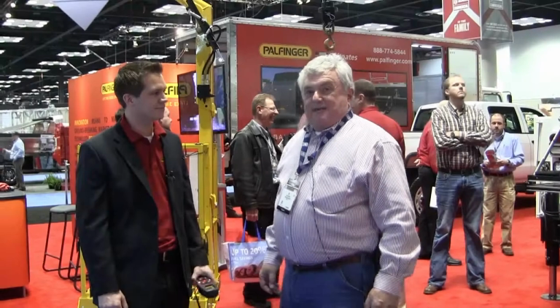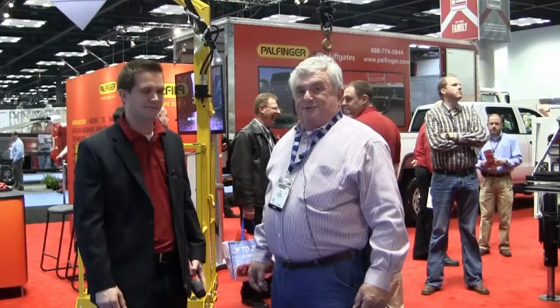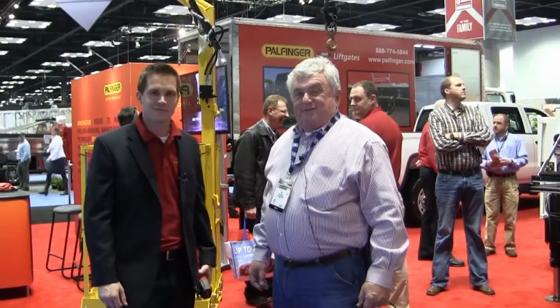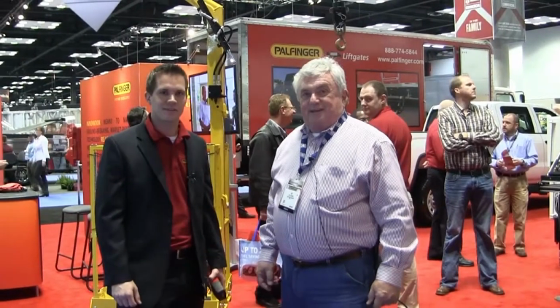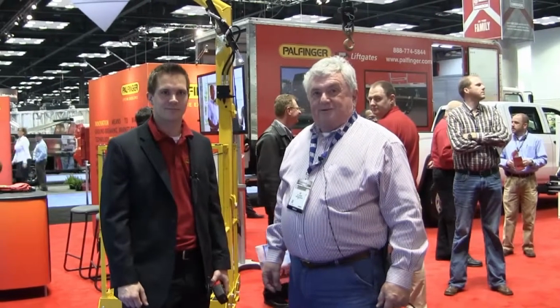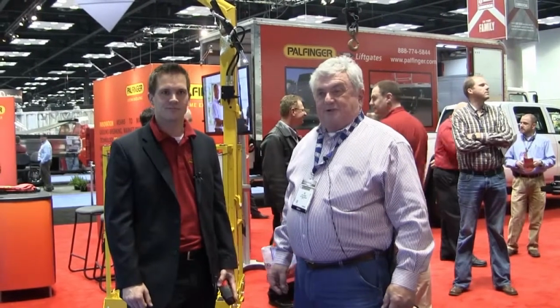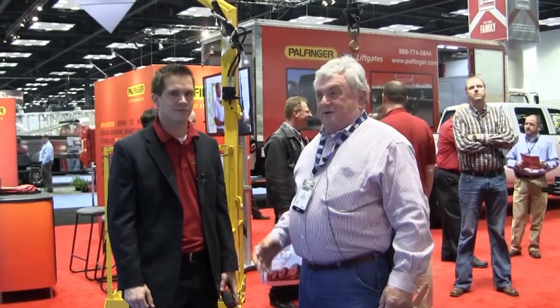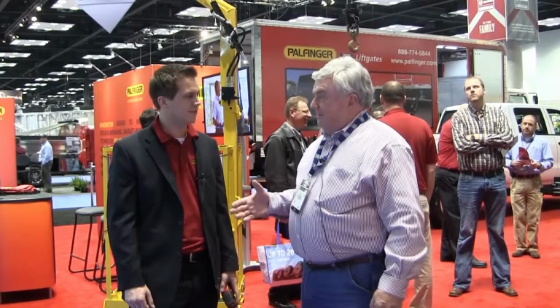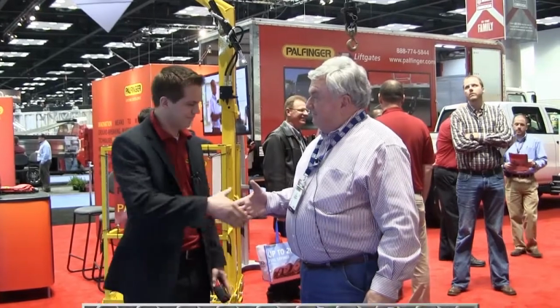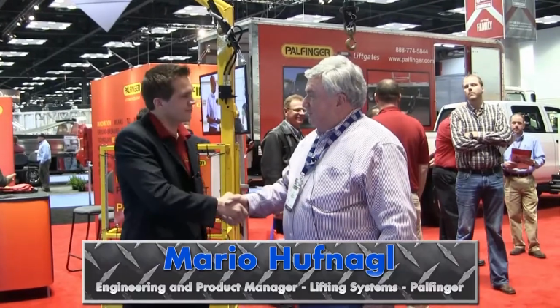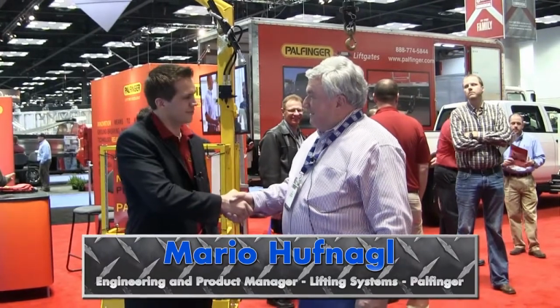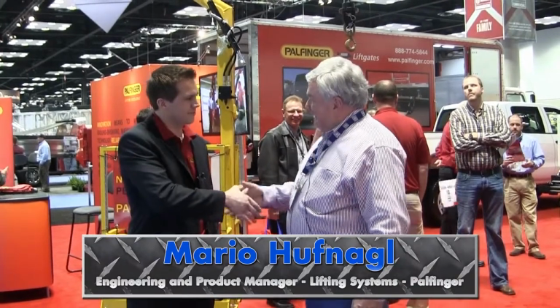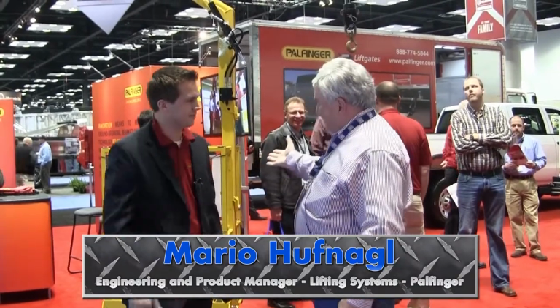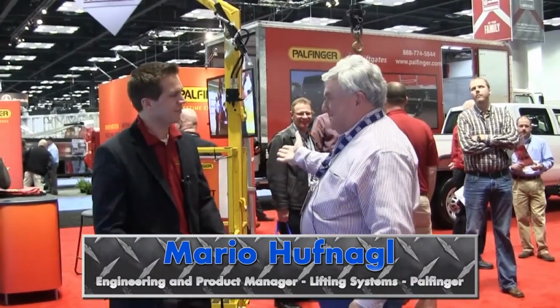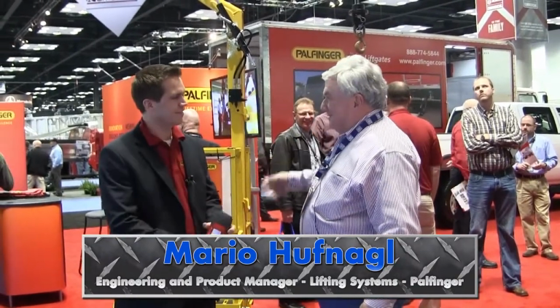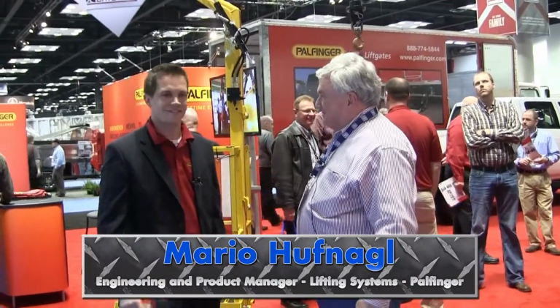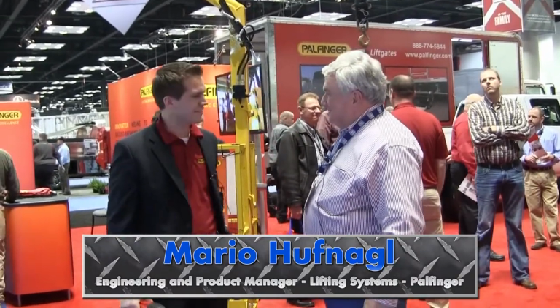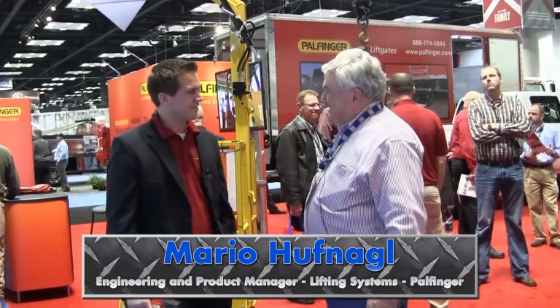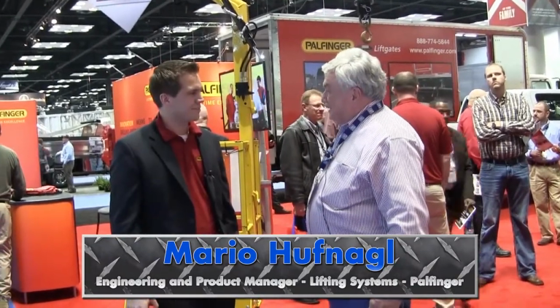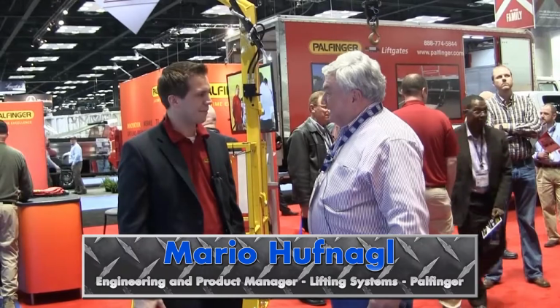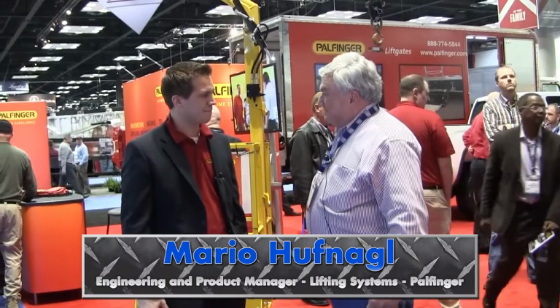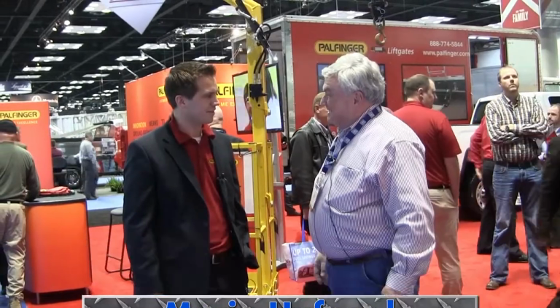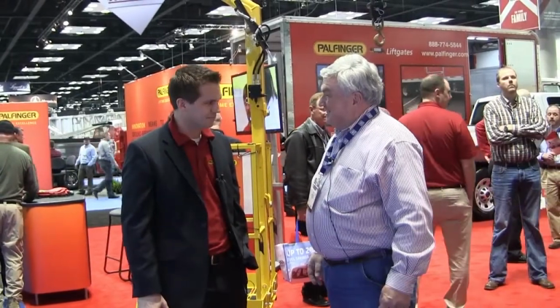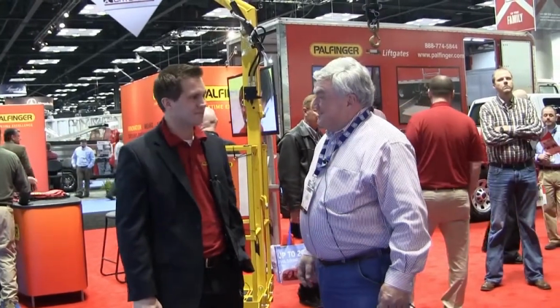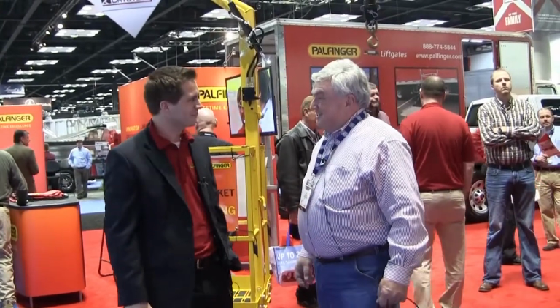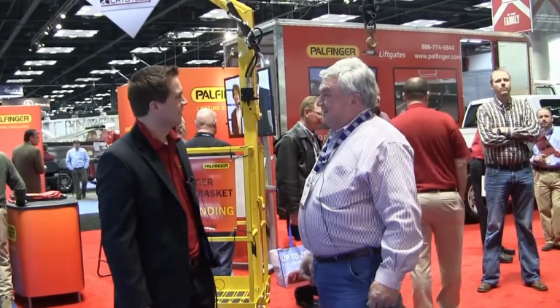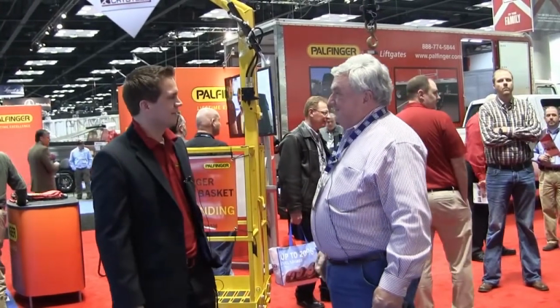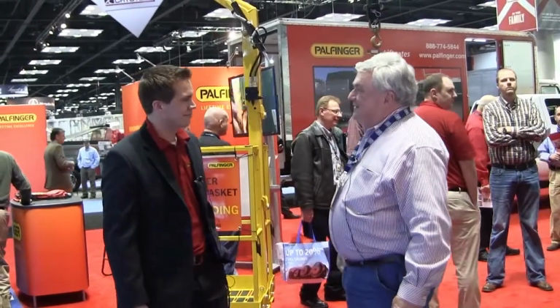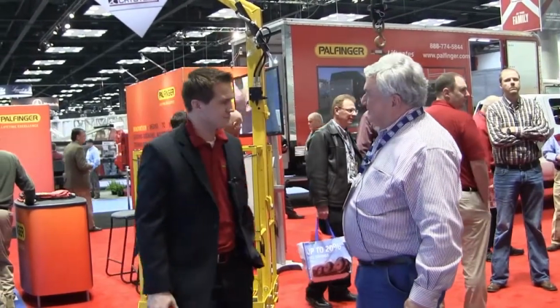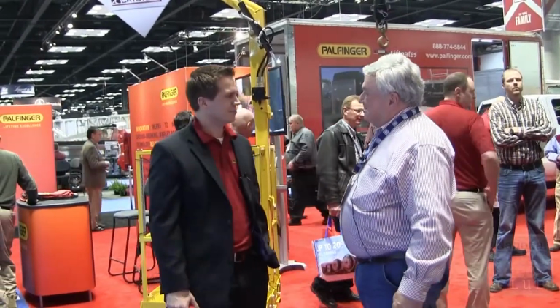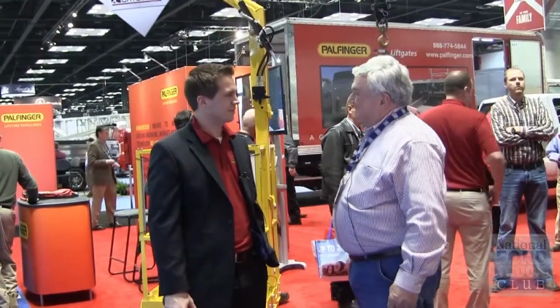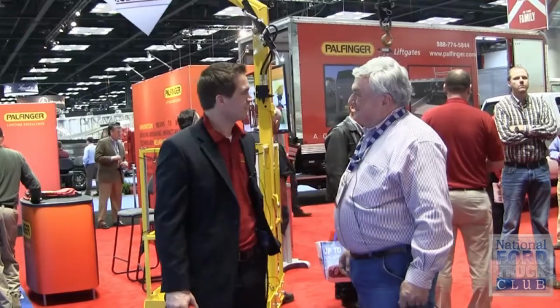Joe Hughes at the 15 Work Truck Show with Mario Huffnigel, Product Development Manager, for this absolutely awesome new product — it's not a bucket truck, but it's darn close and it's very innovative. So tell us about this, Mario.